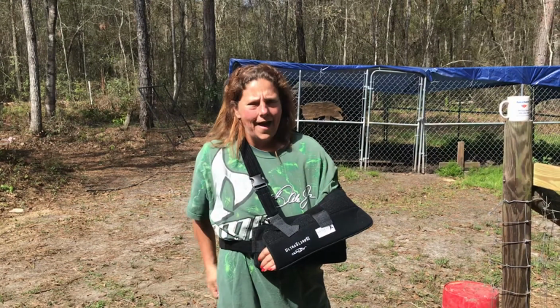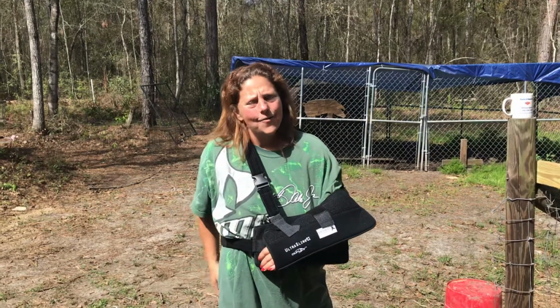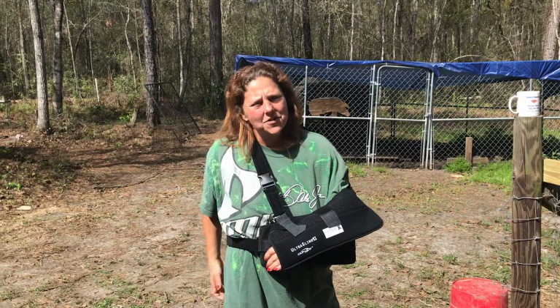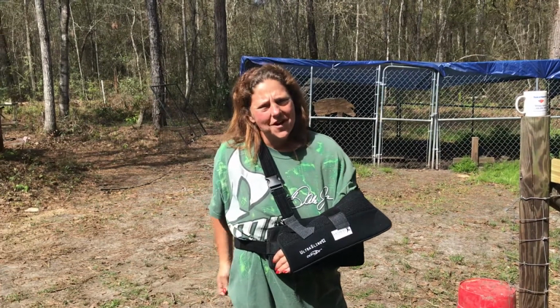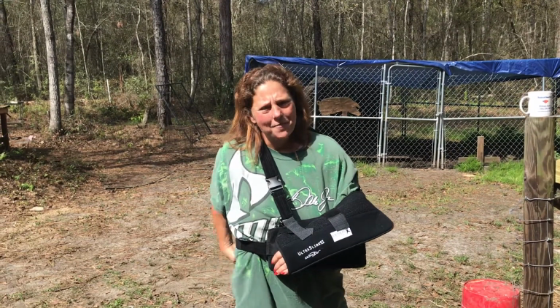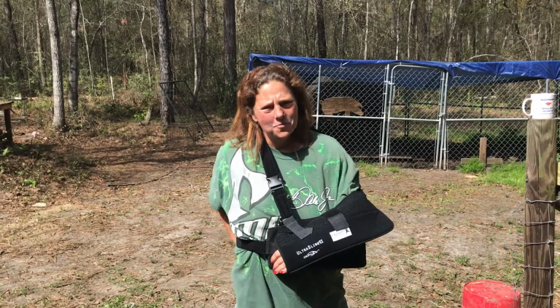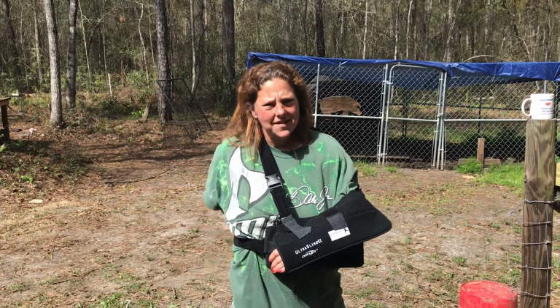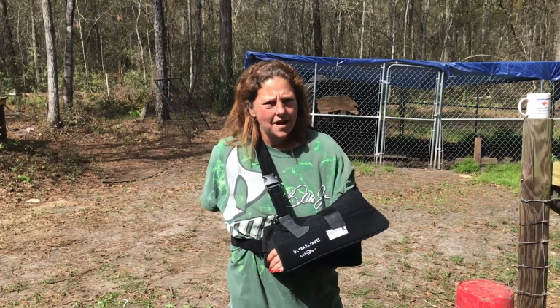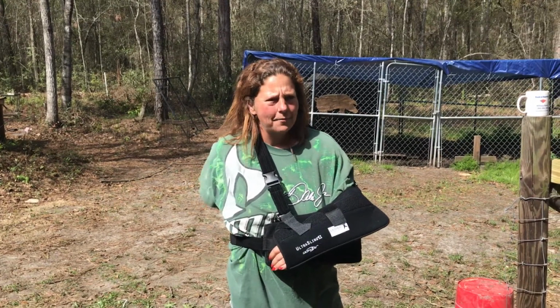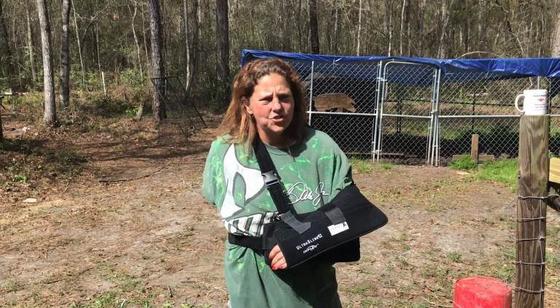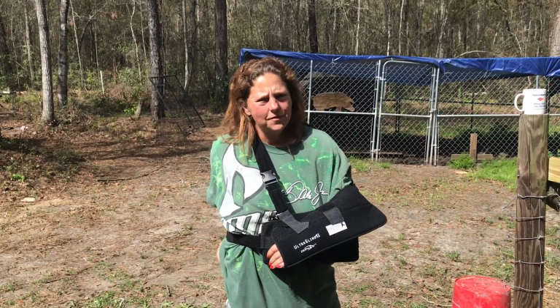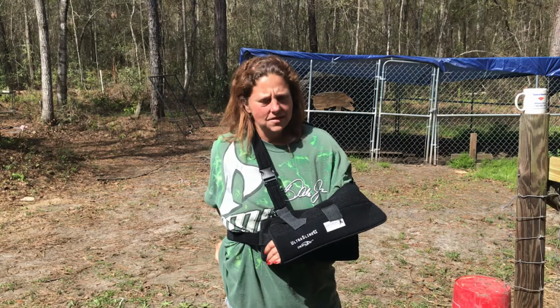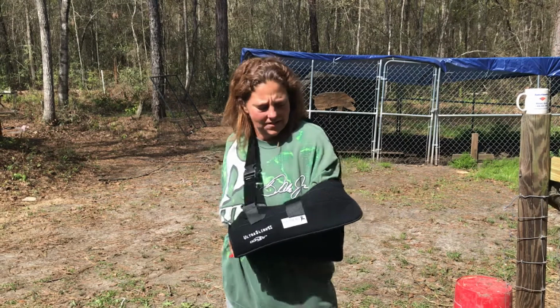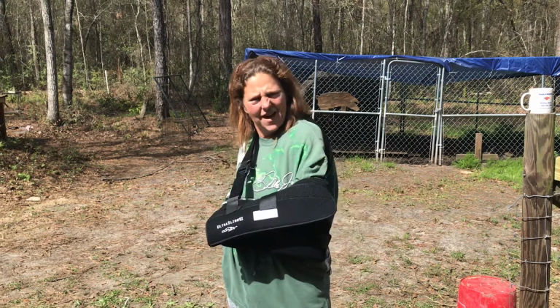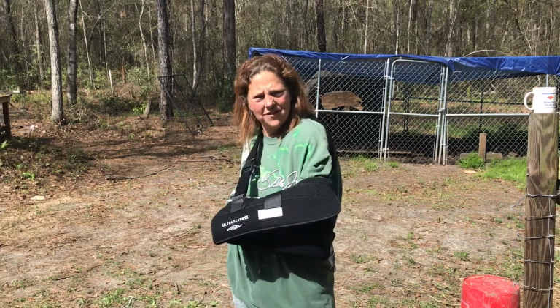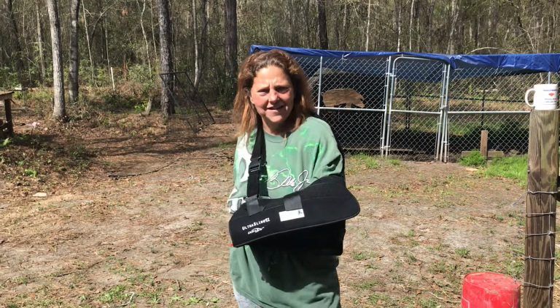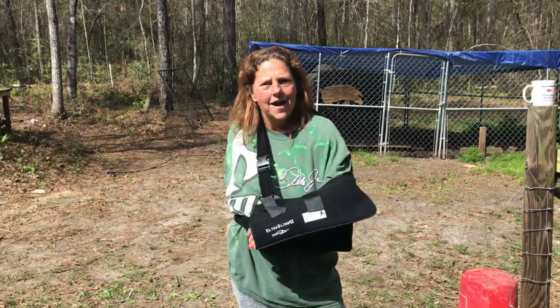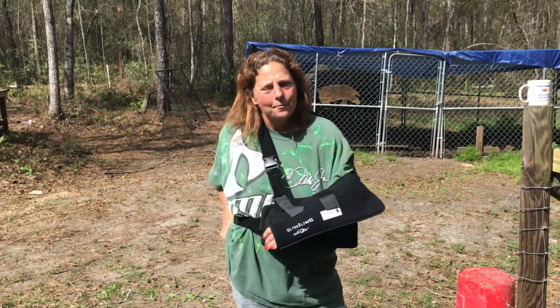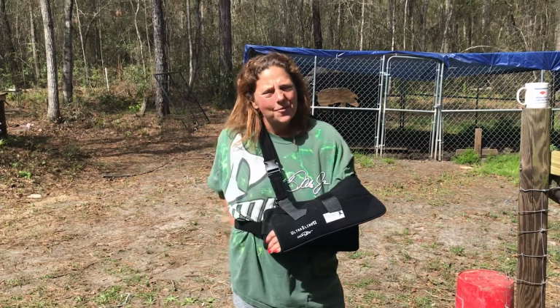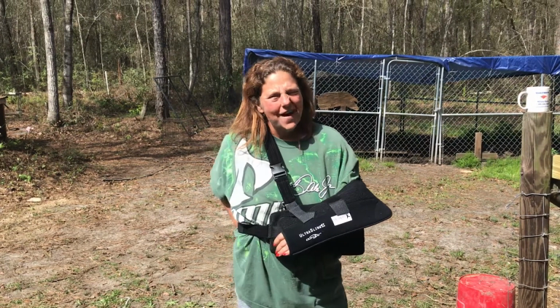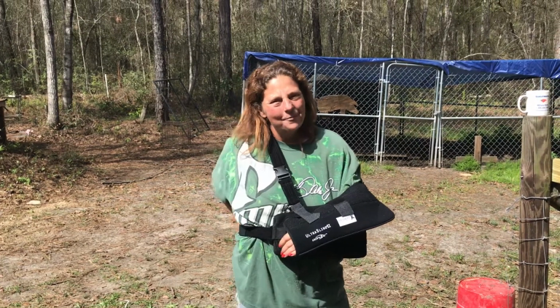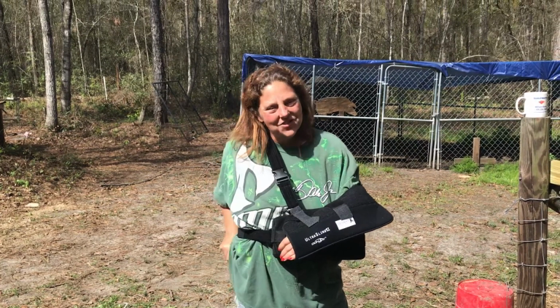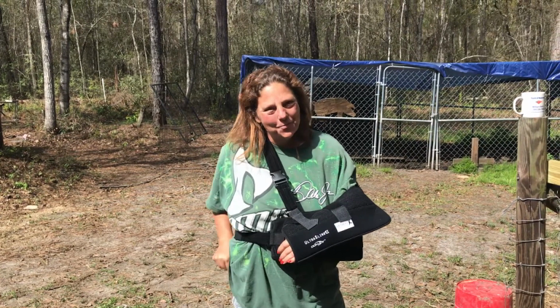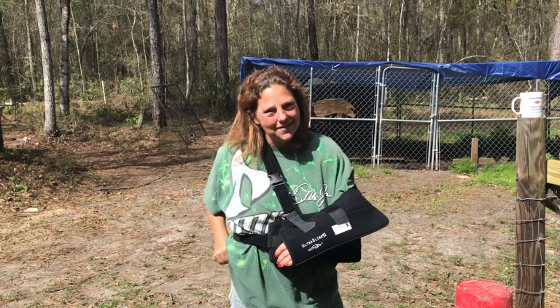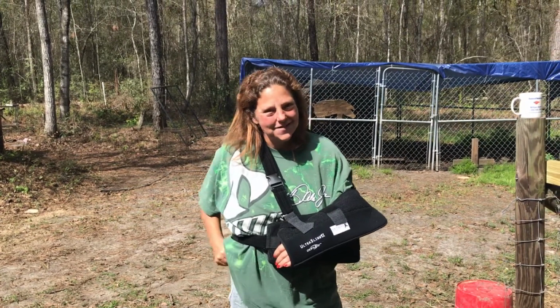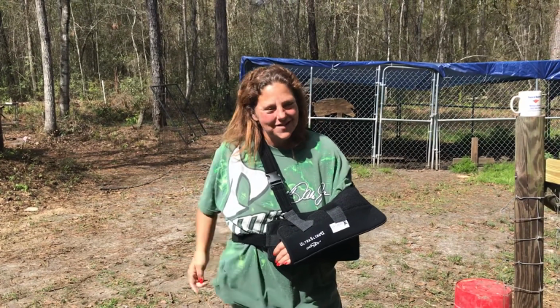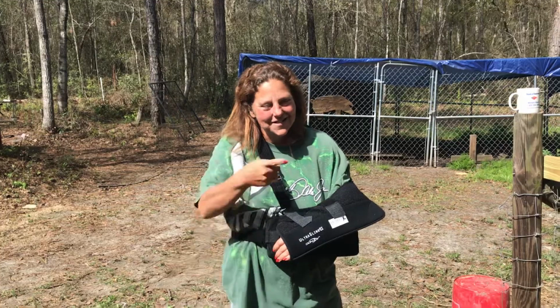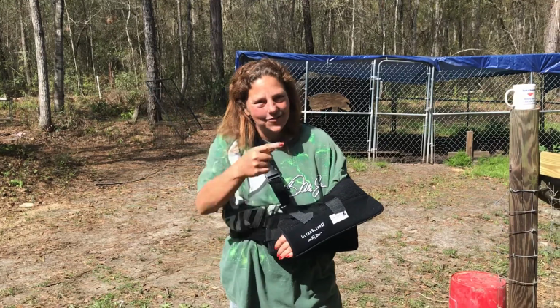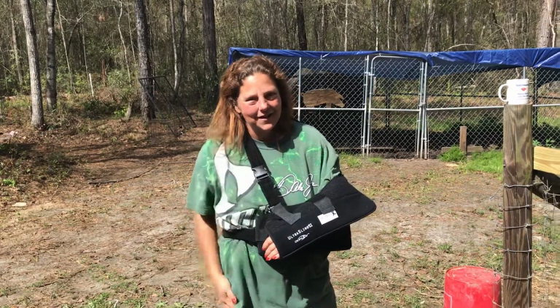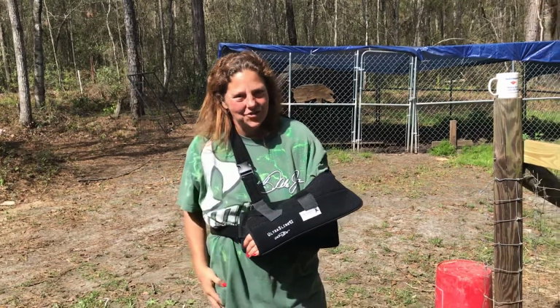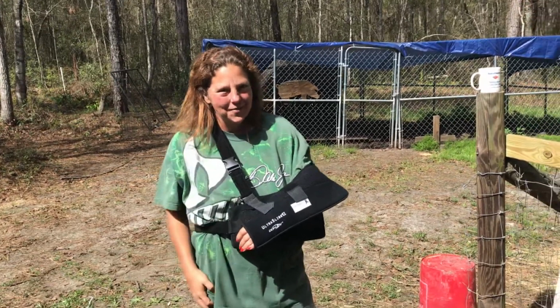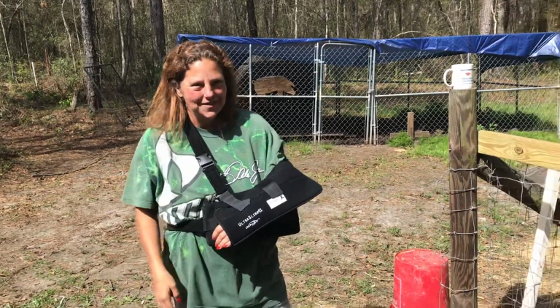Hey, welcome to the McCray Family Homestead. I'm going to pass you off to my son because I'm one-handed. We have a bunch of new piglets, so he's going to take you in and show you the piglets.